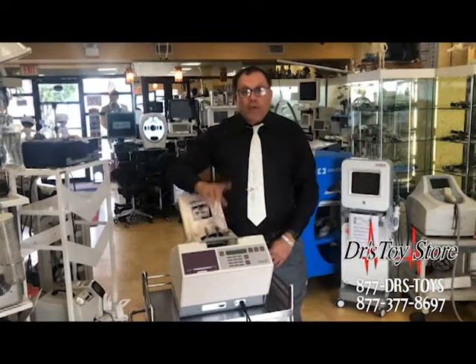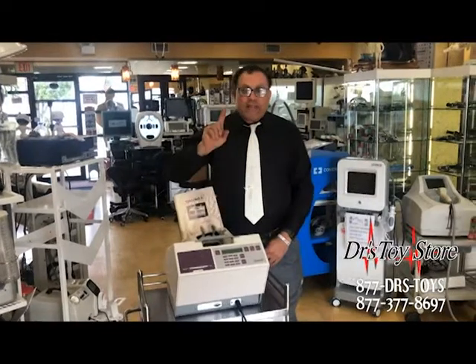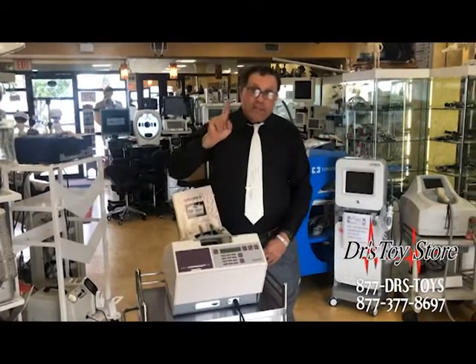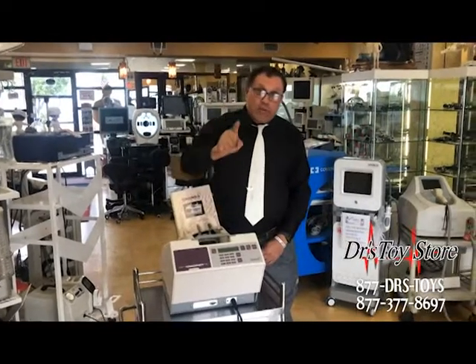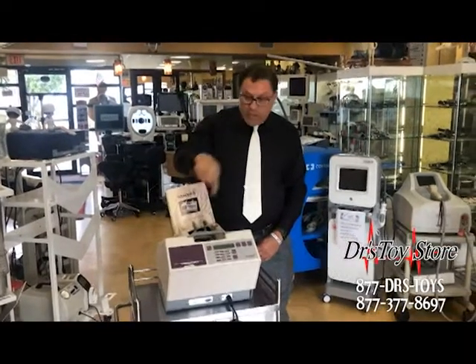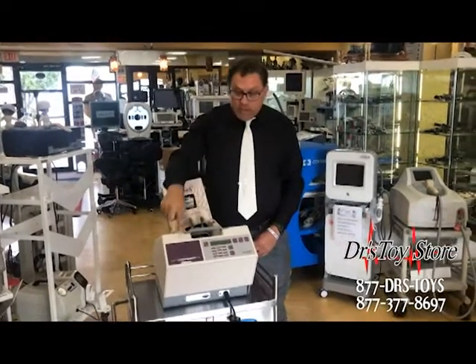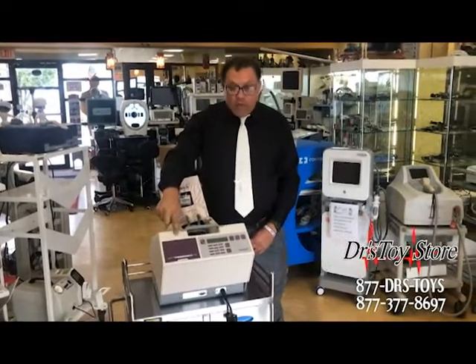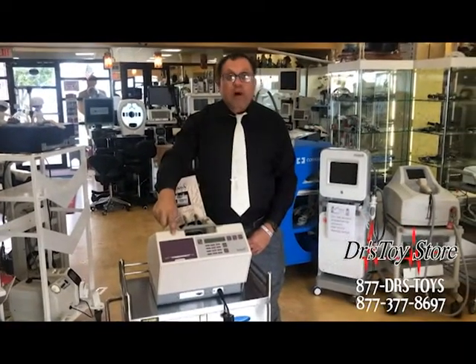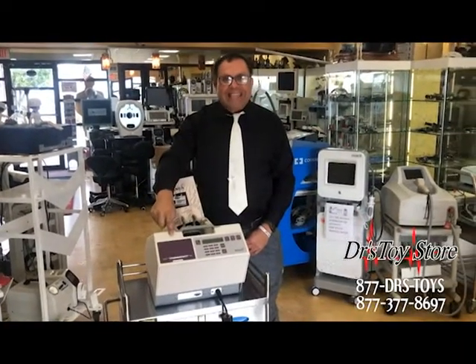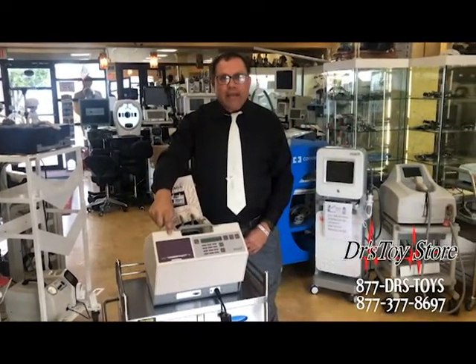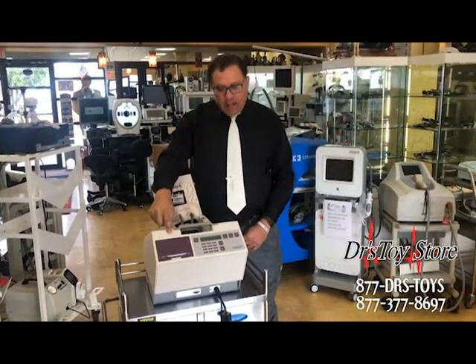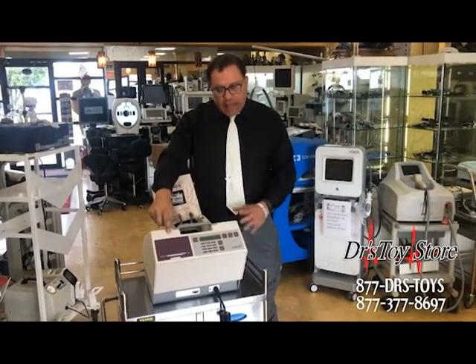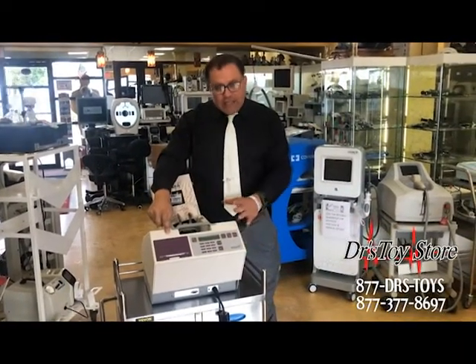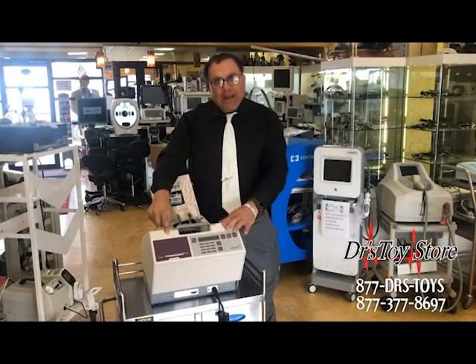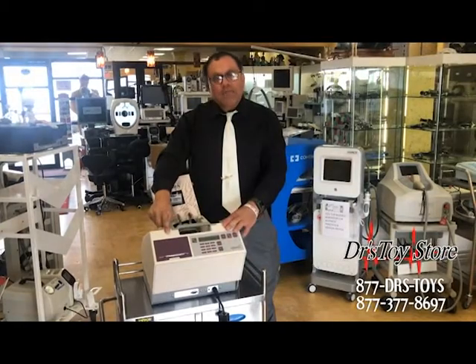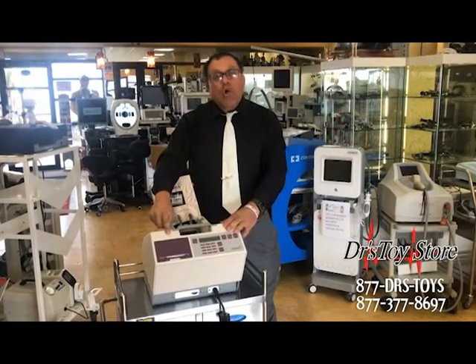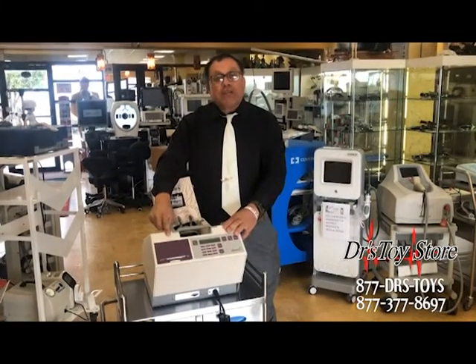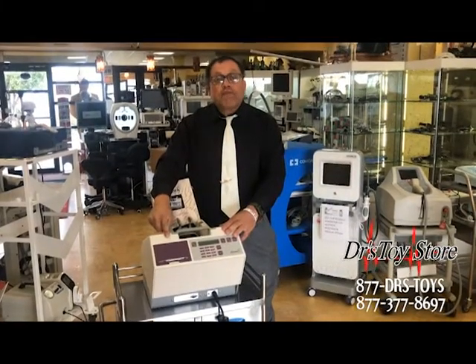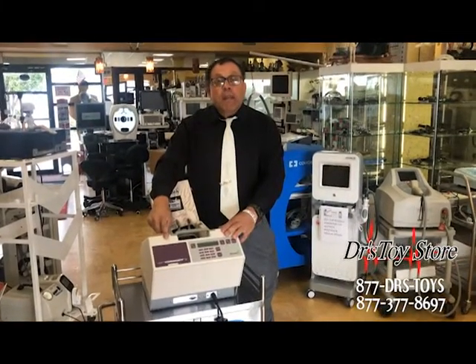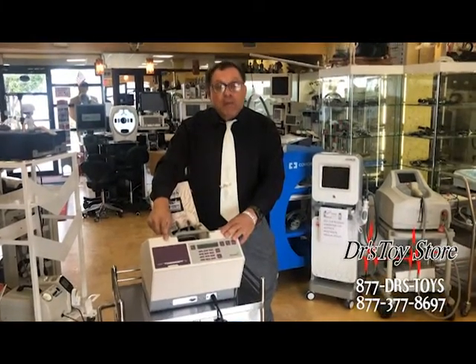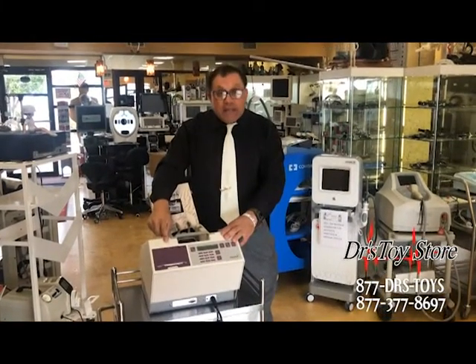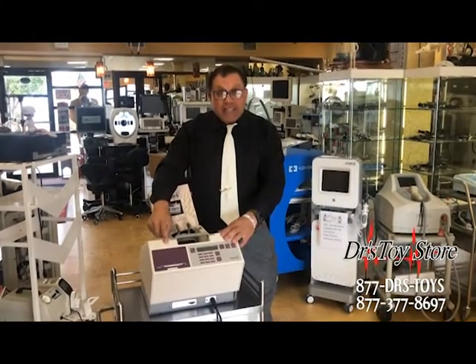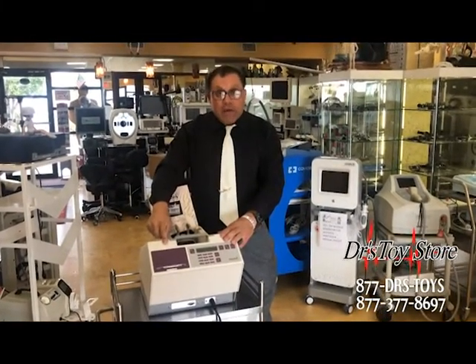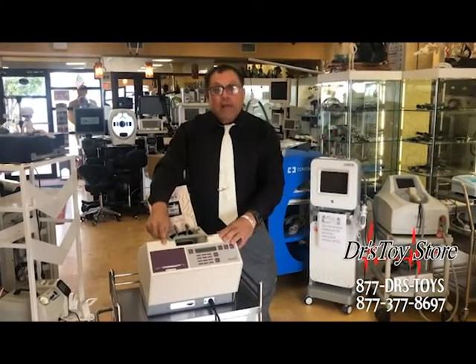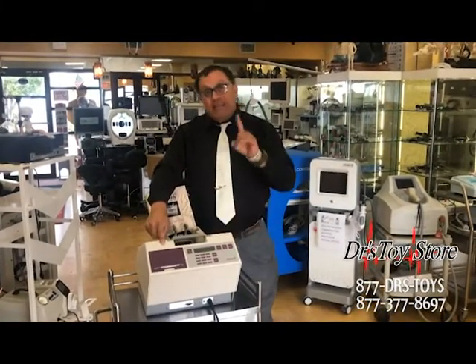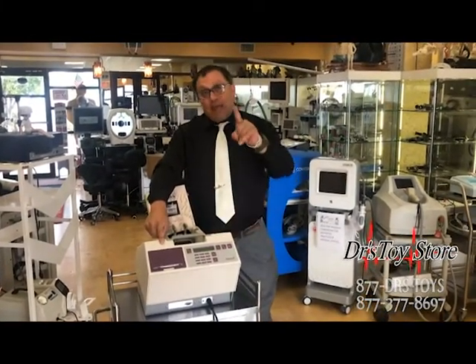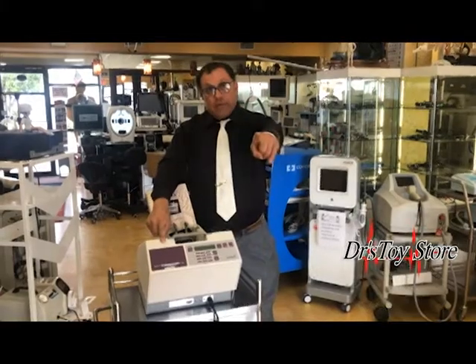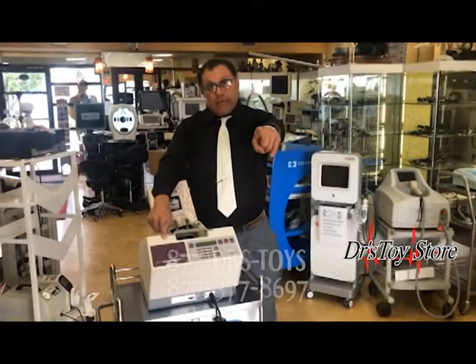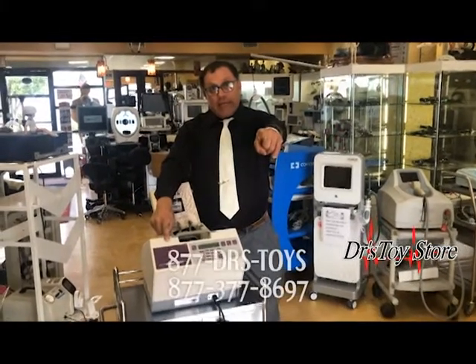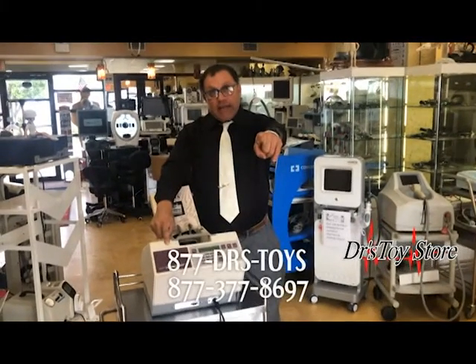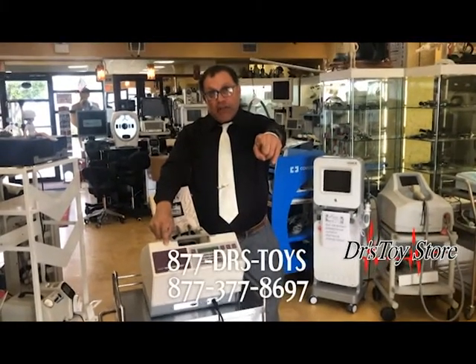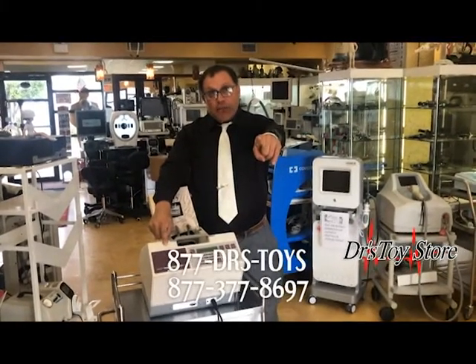We have deals at the Doctor's Toy Store — this happened to be one of them. Call today and get your Sahara Elogic foot bone densitometer scanner. It'll save lives. 877-DRS-TOYS.